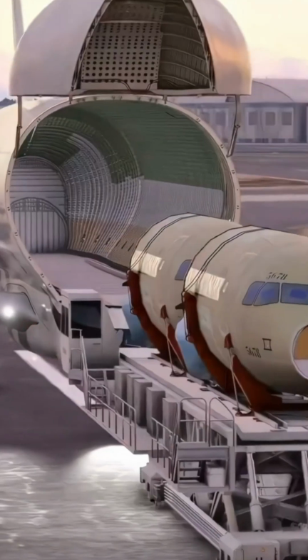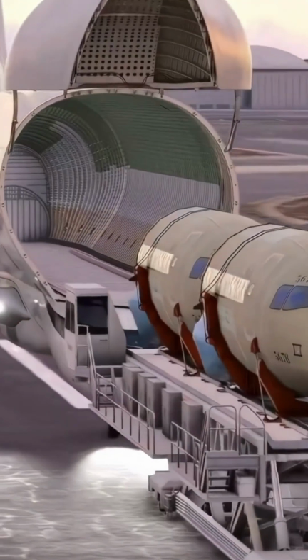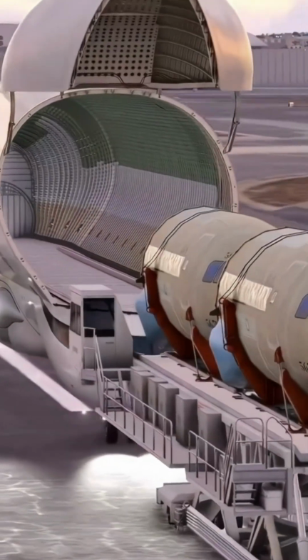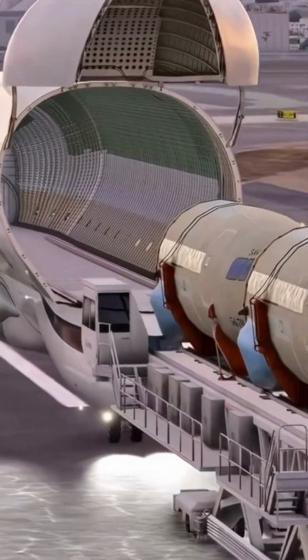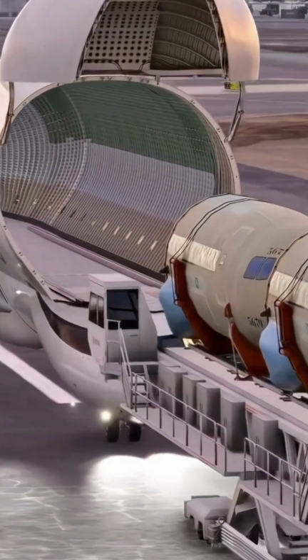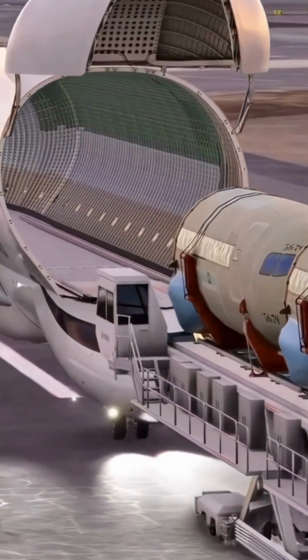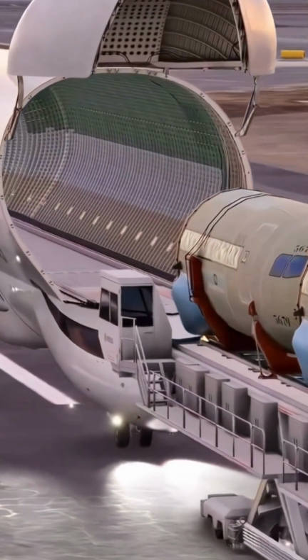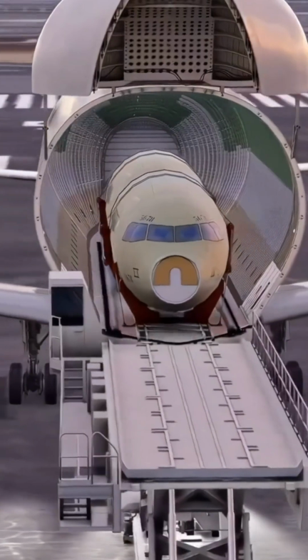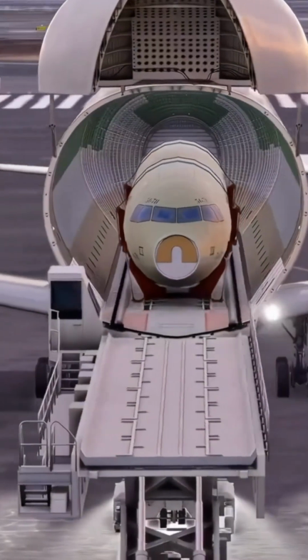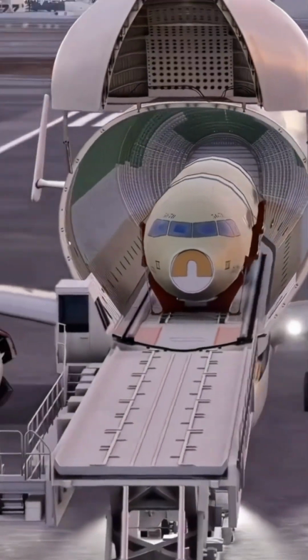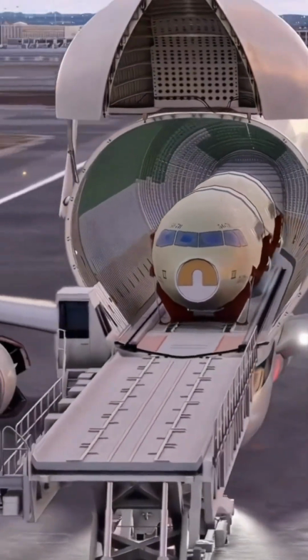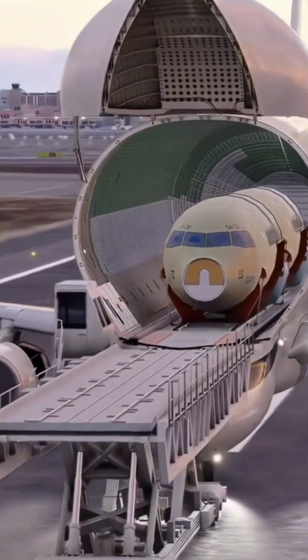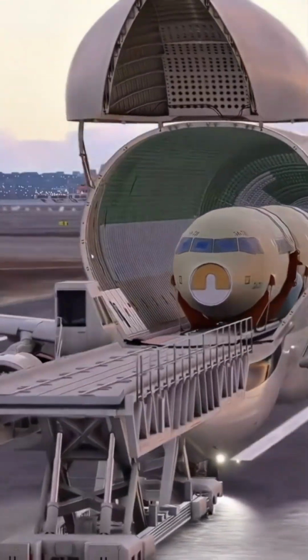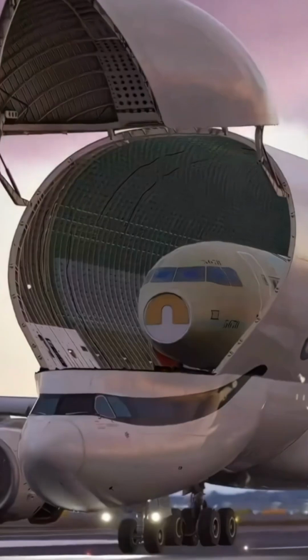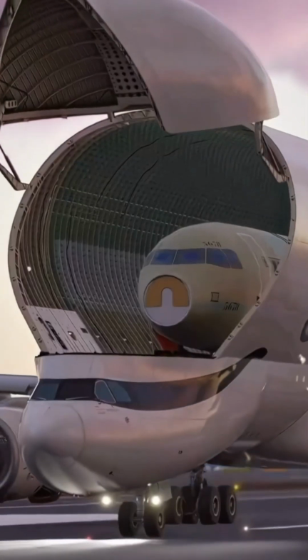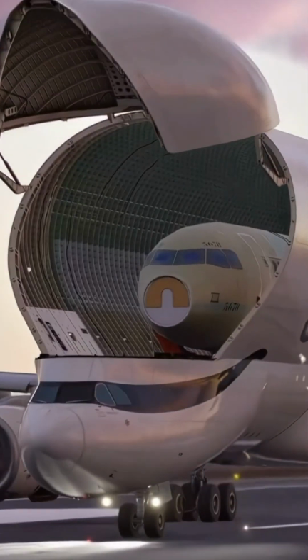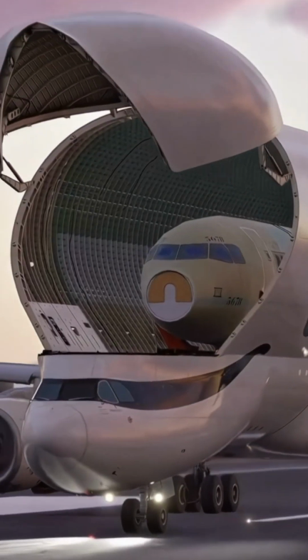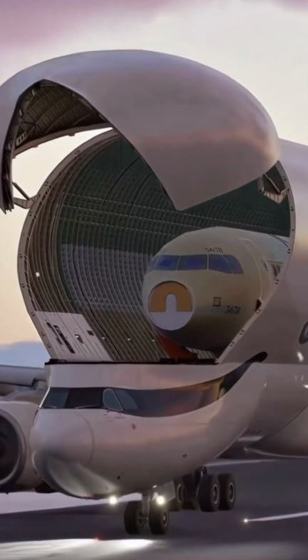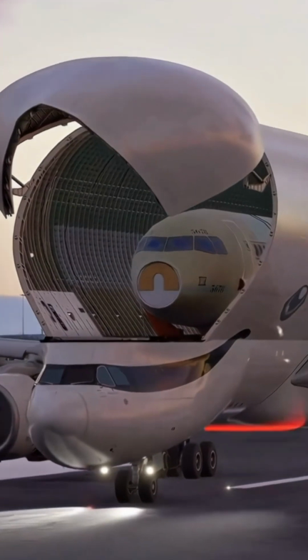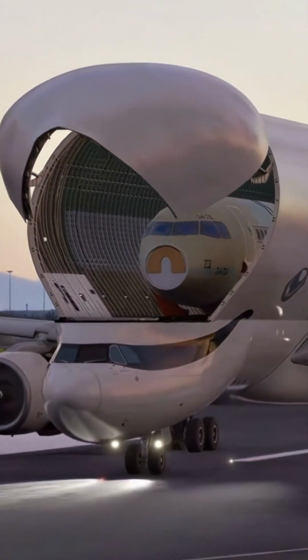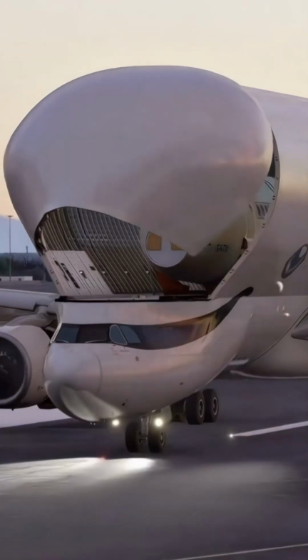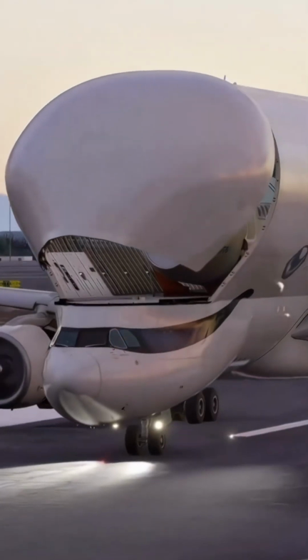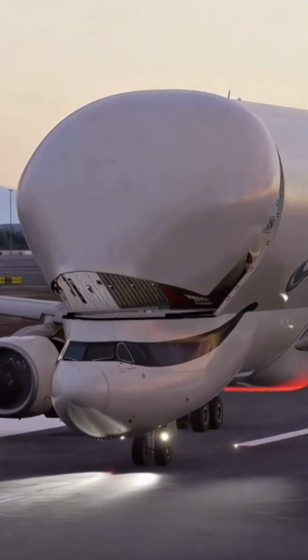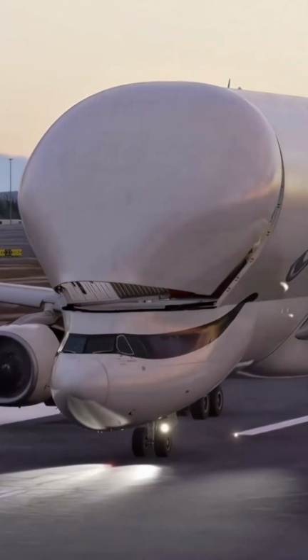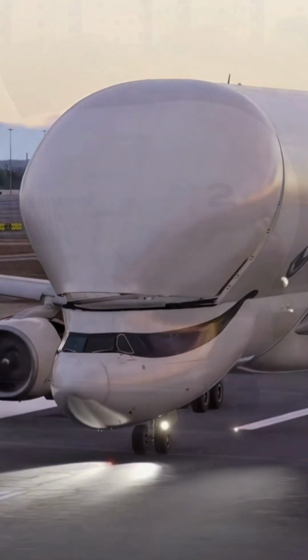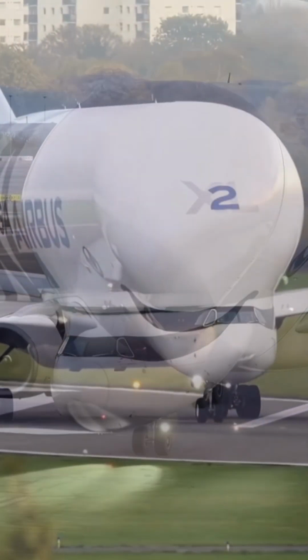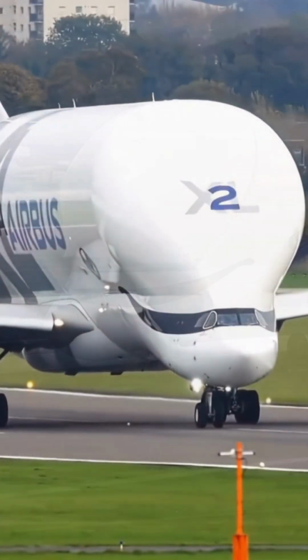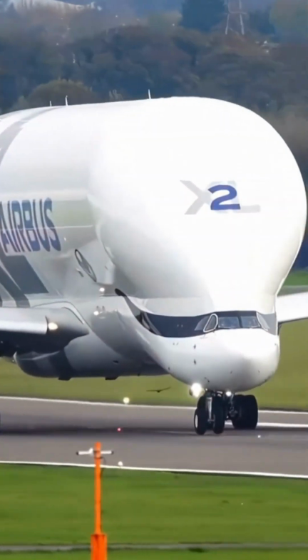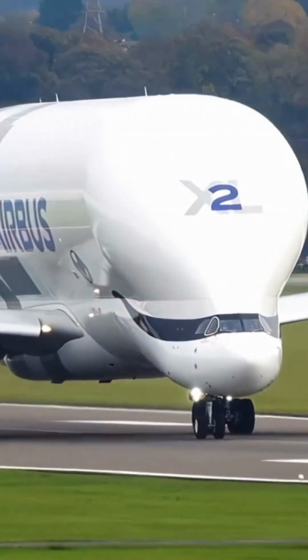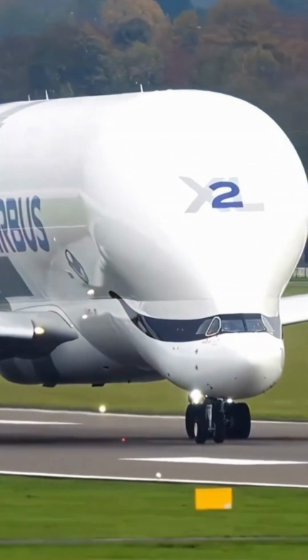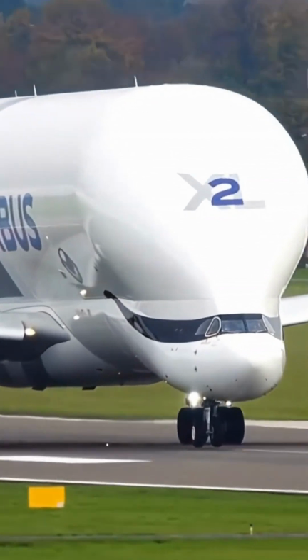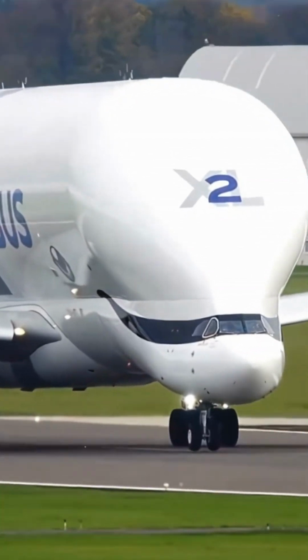With a payload capacity of up to 51 tons and a maximum takeoff weight of 227 tons, the Beluga XL efficiently handles oversized loads. Despite its size, the Beluga XL can take off and land on relatively short runways.